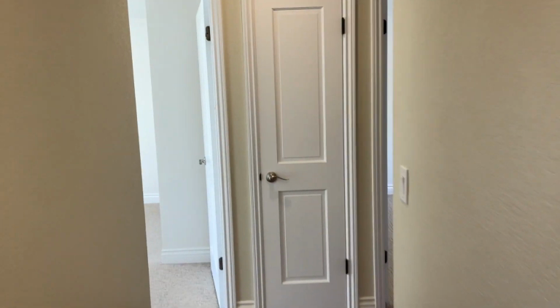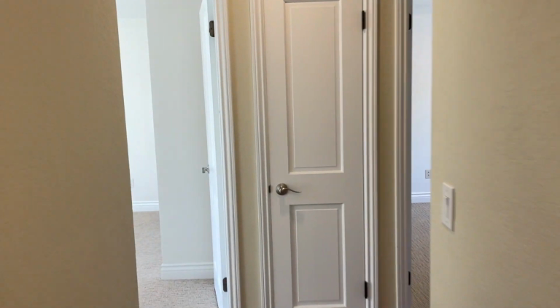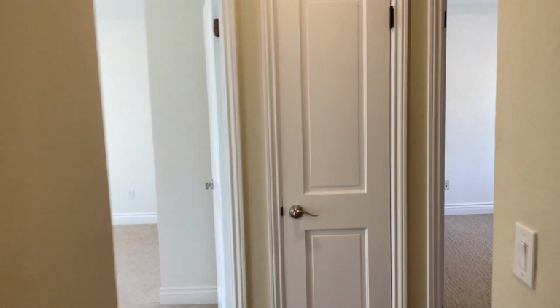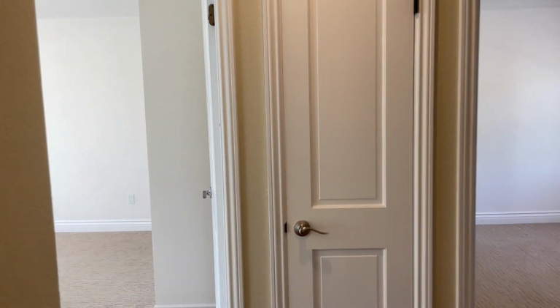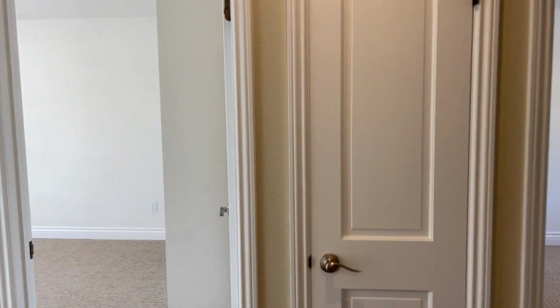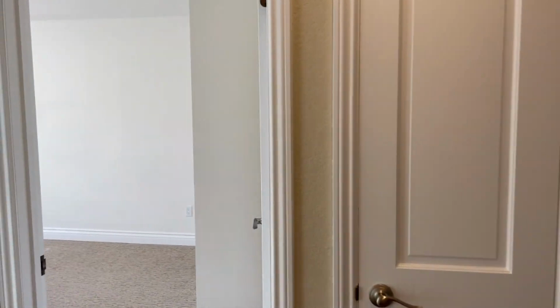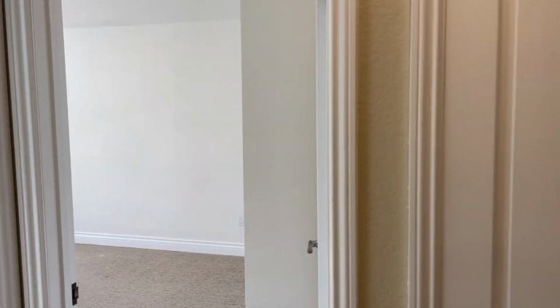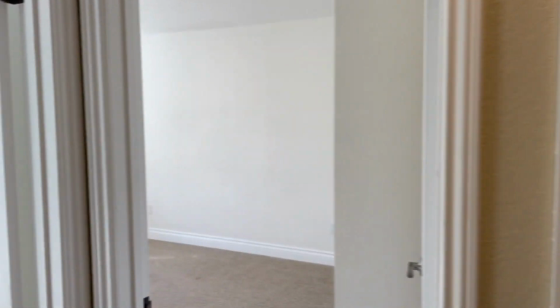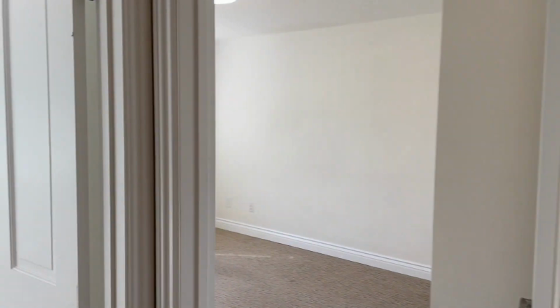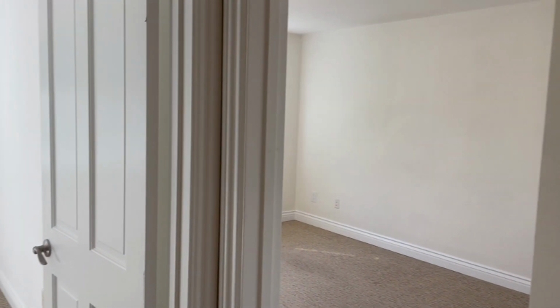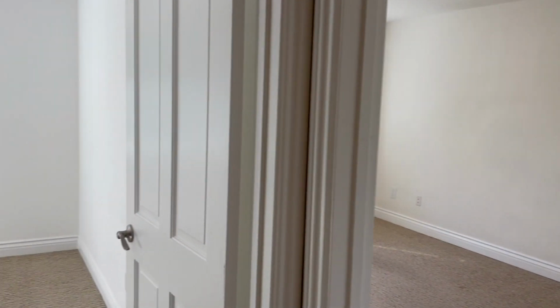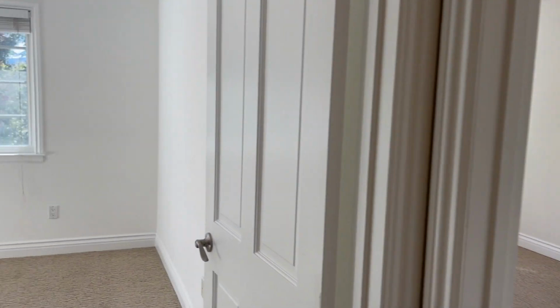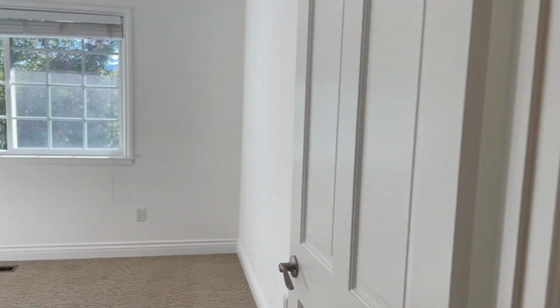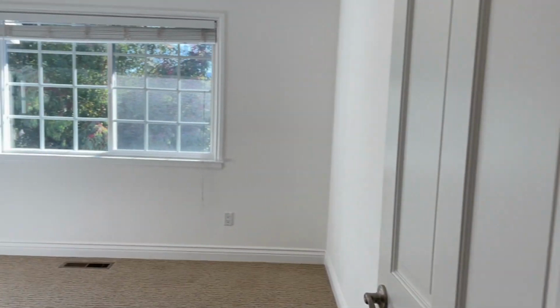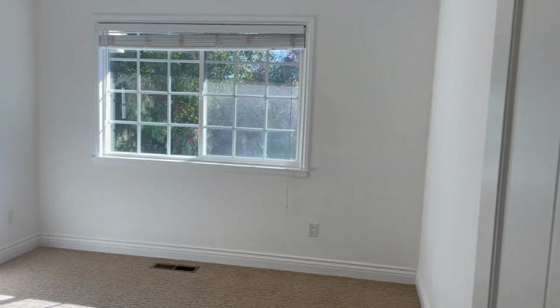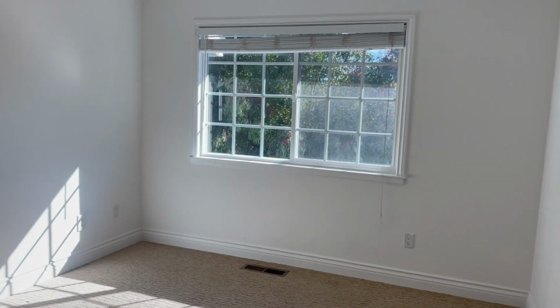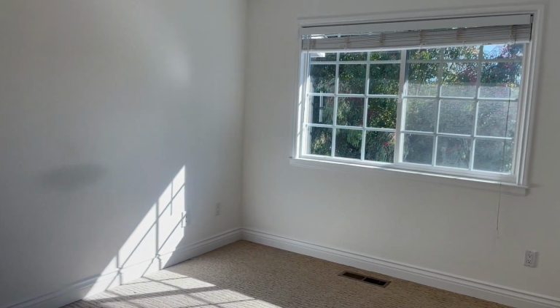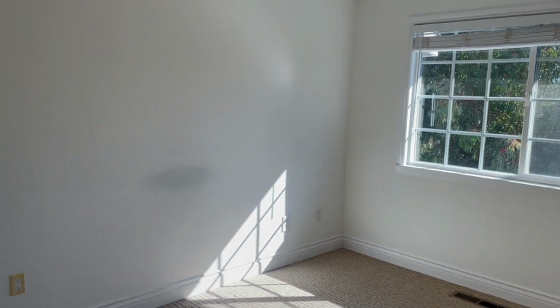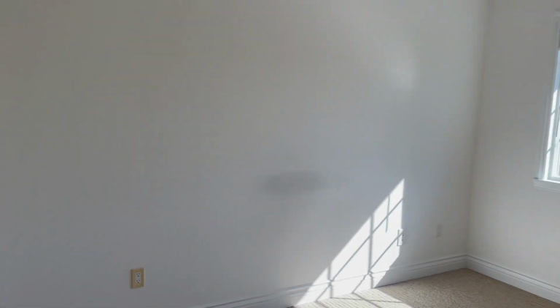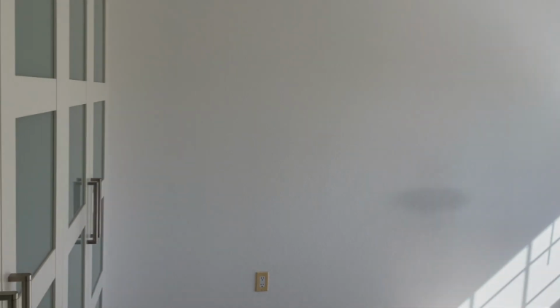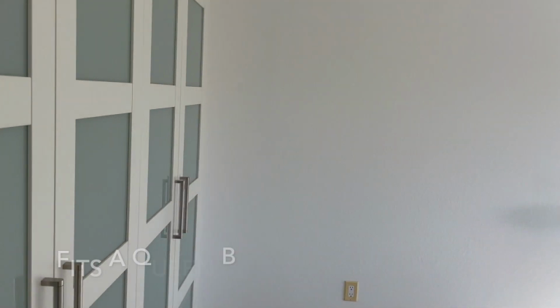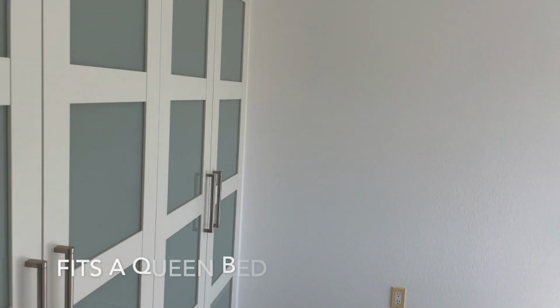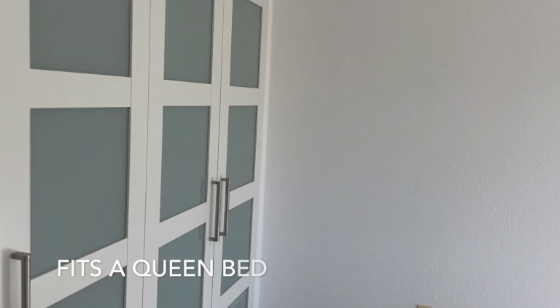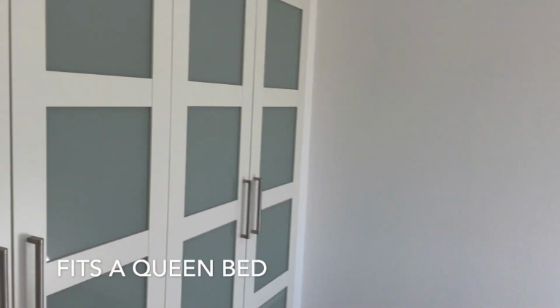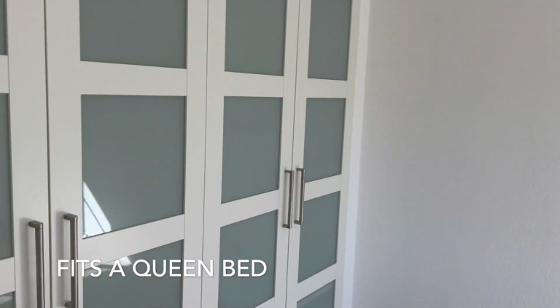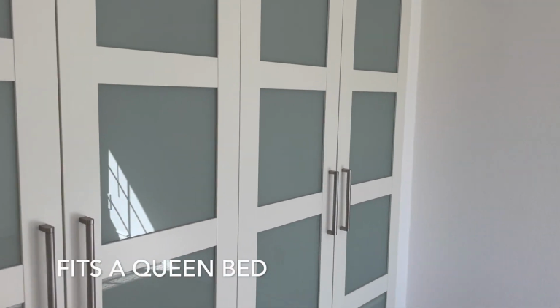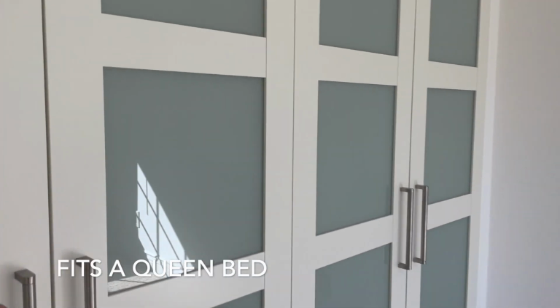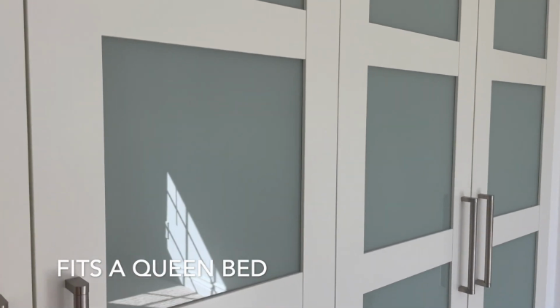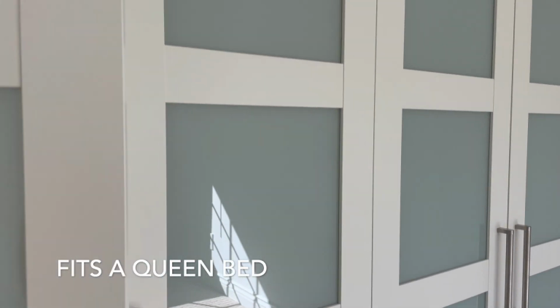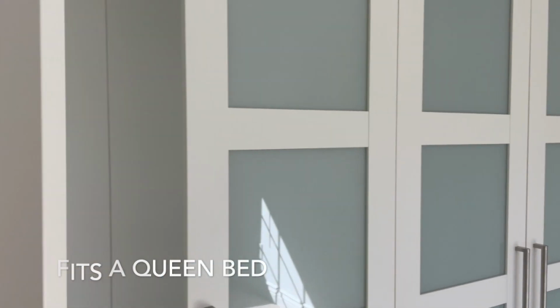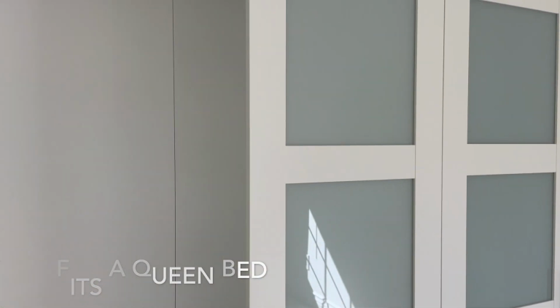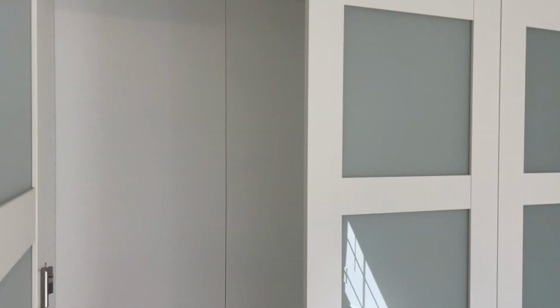Past the den are the three bedrooms. Each of them is large enough for a queen mattress and has a closet organizing system.